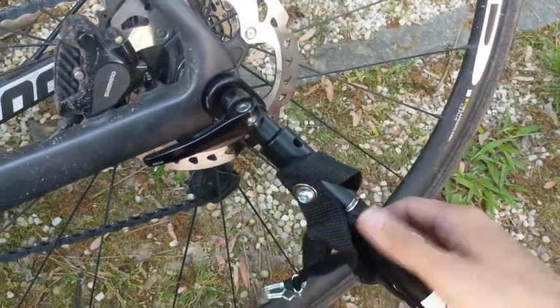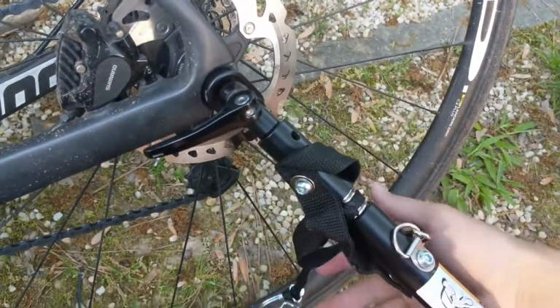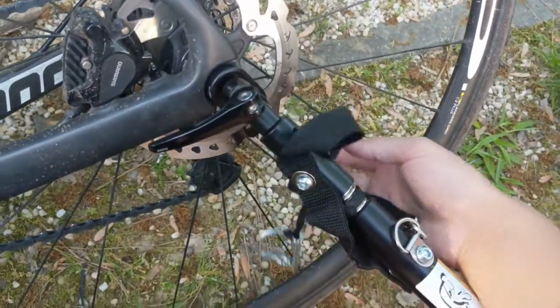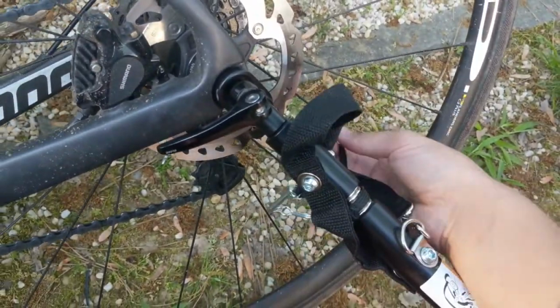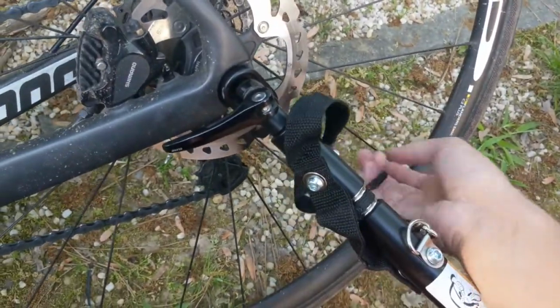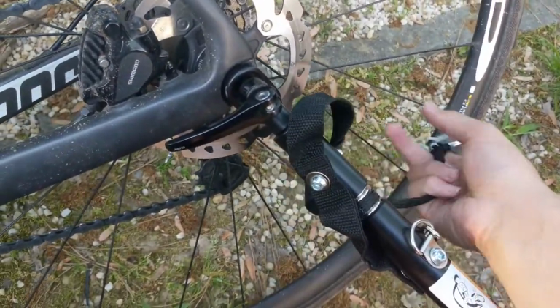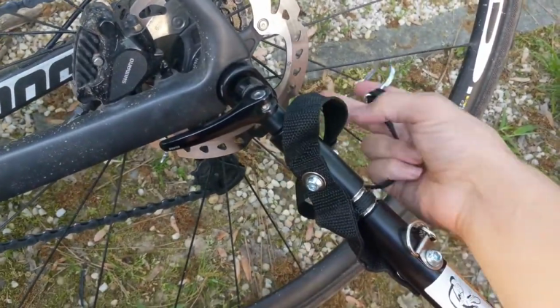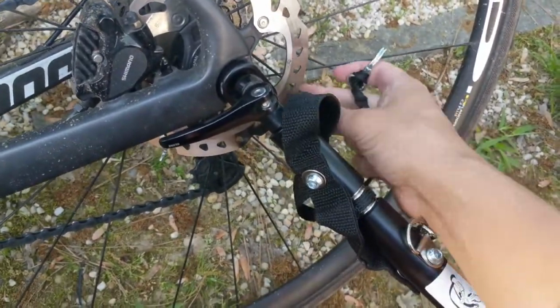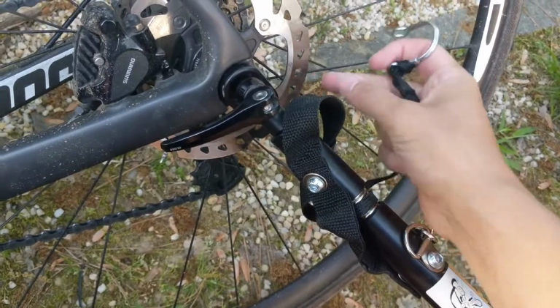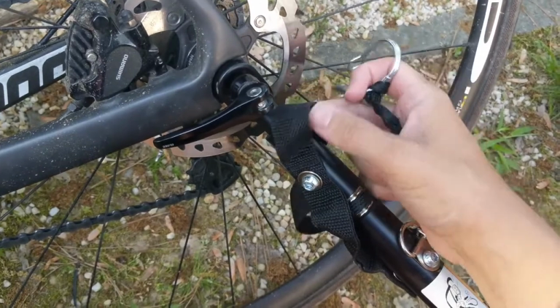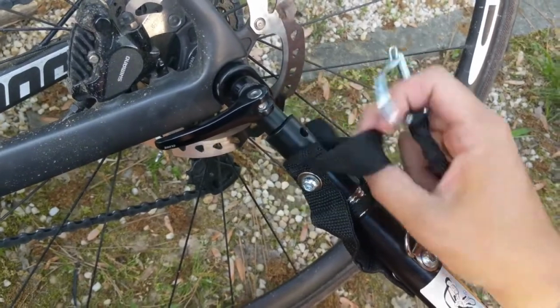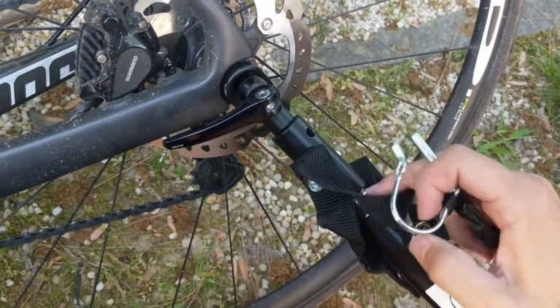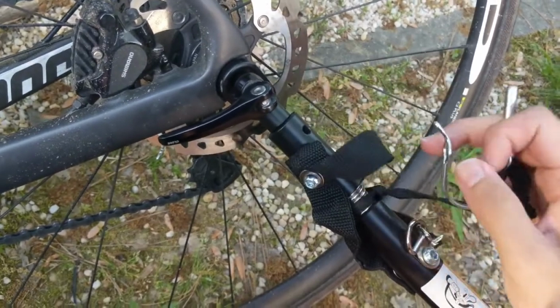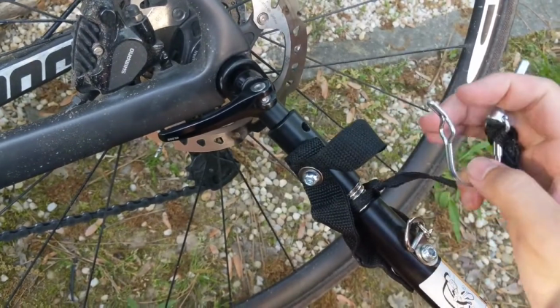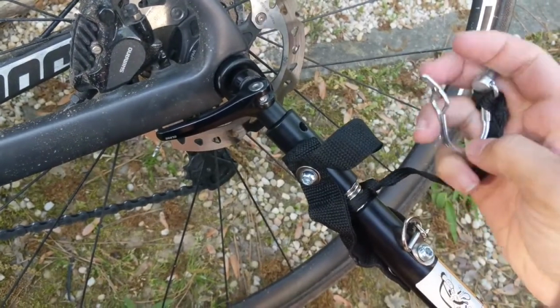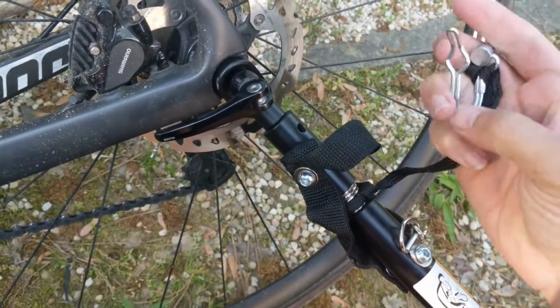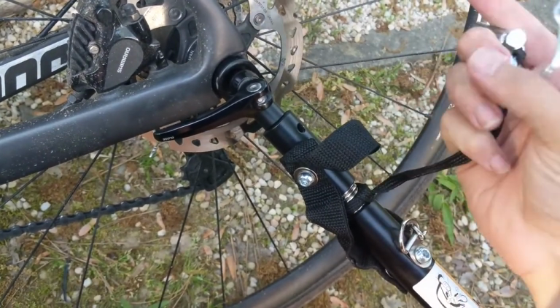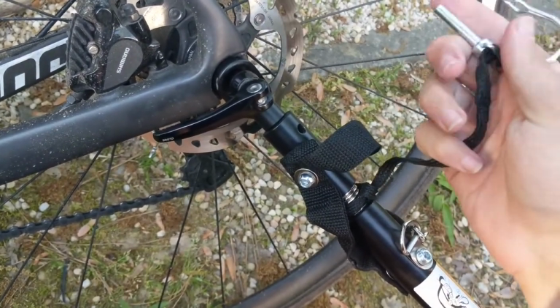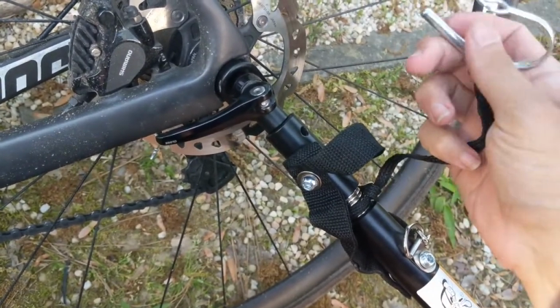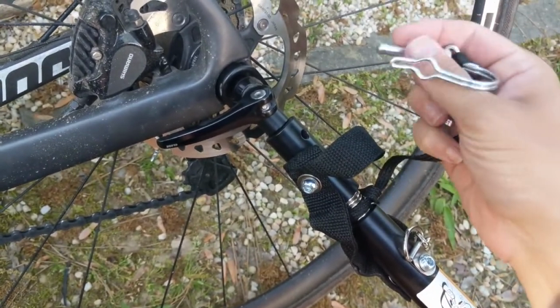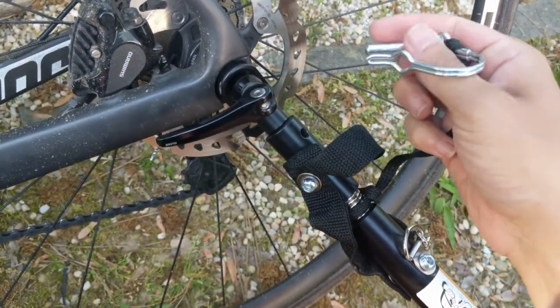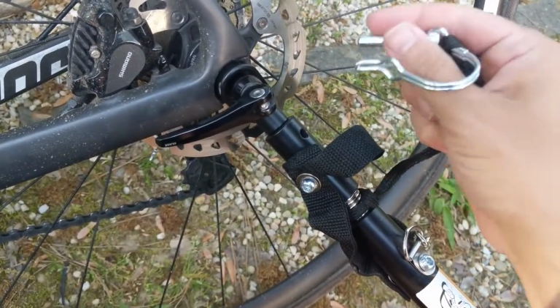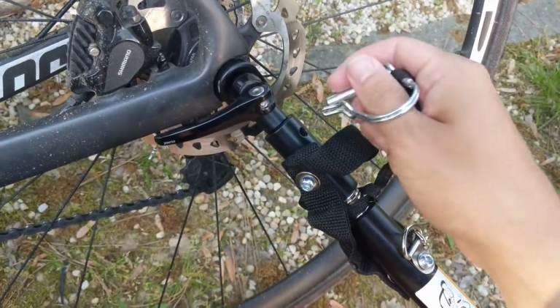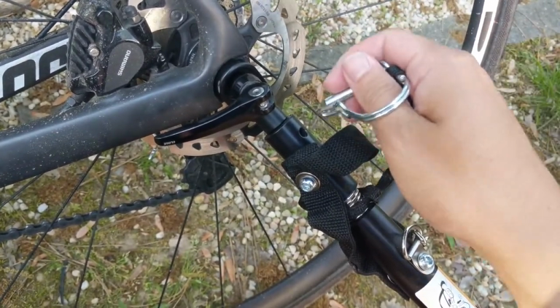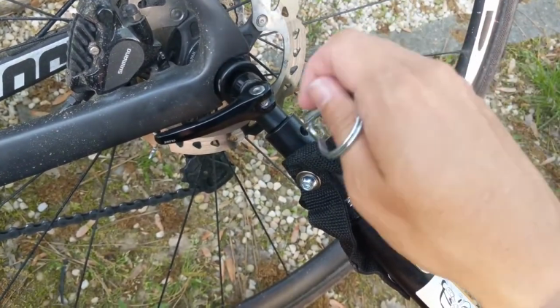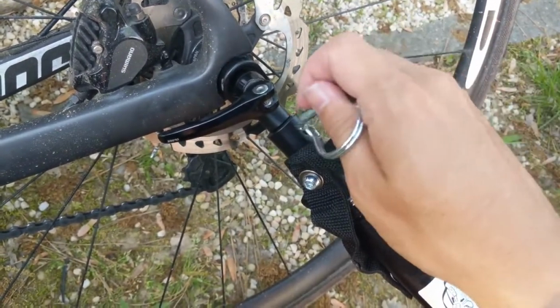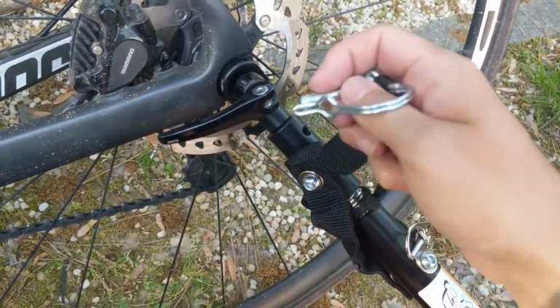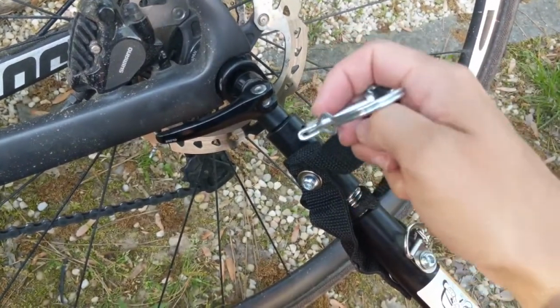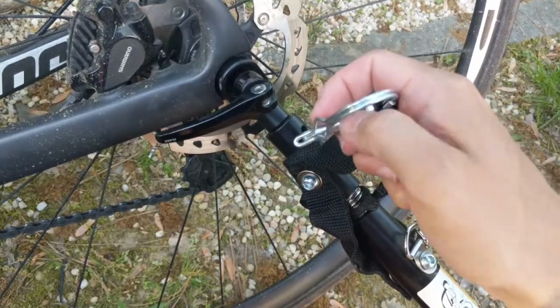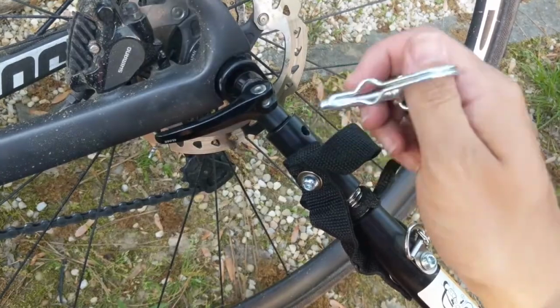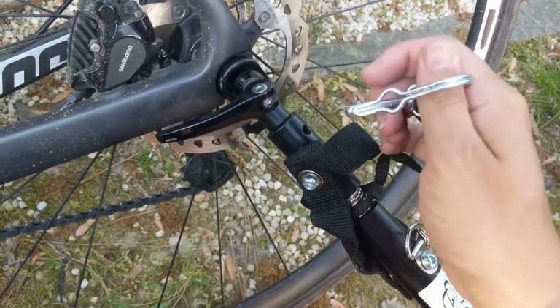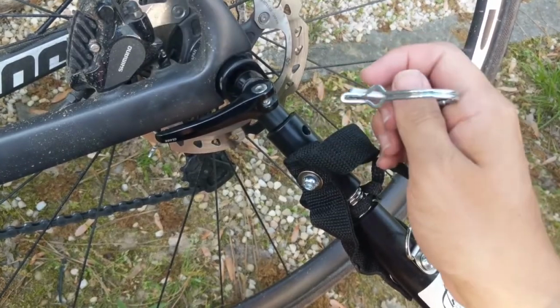So you've got the thing, you line up the holes and you take the security pin and you put it through there and you clip it and close it like that, and you're in business.